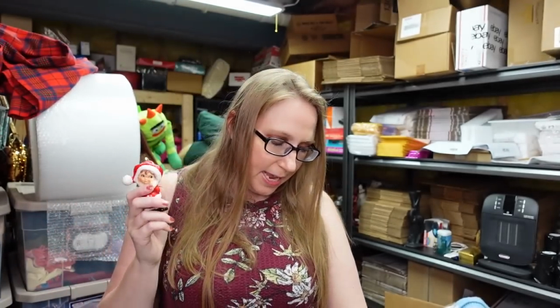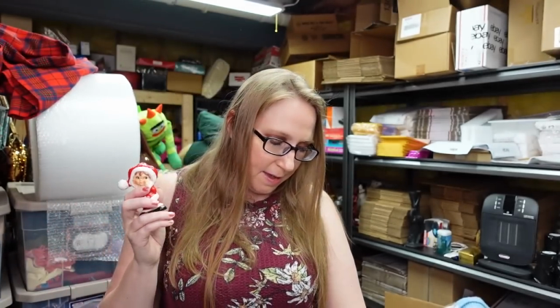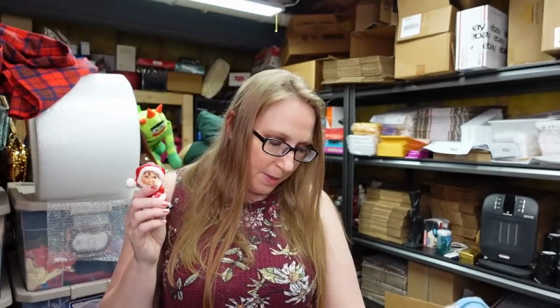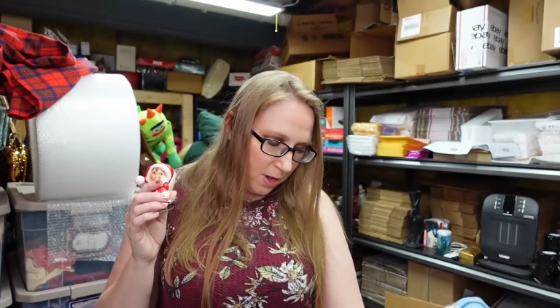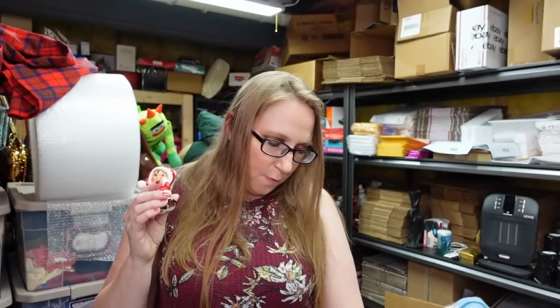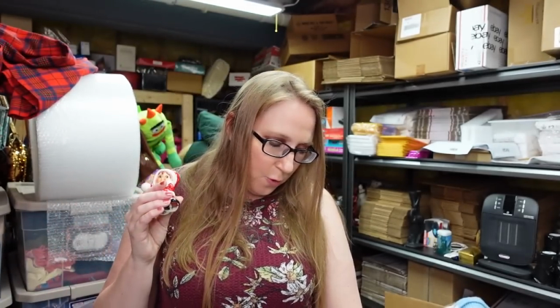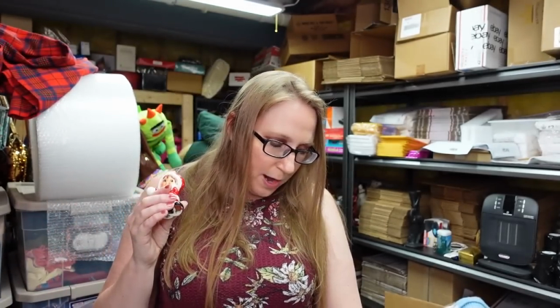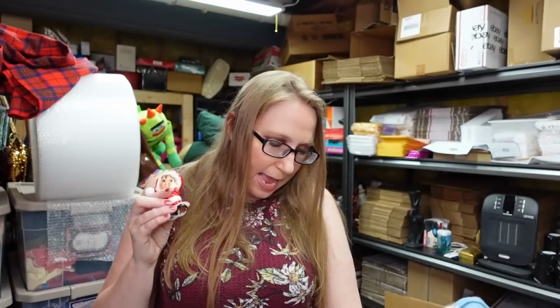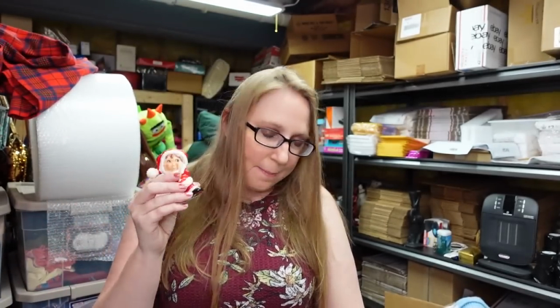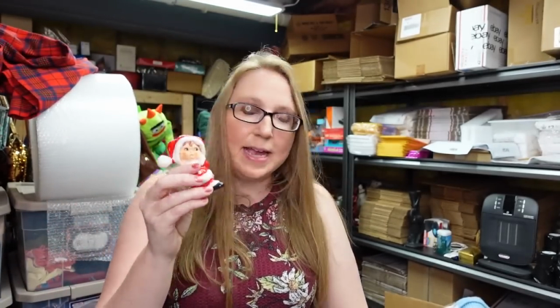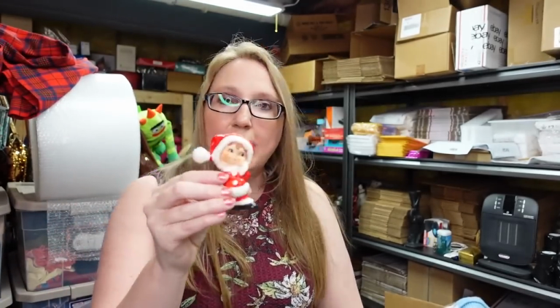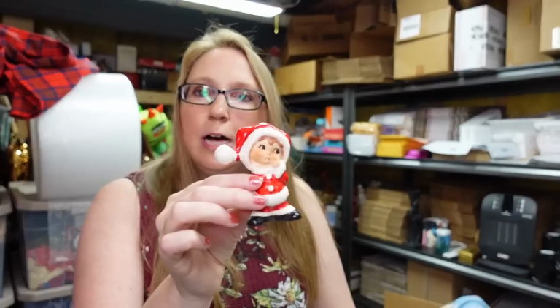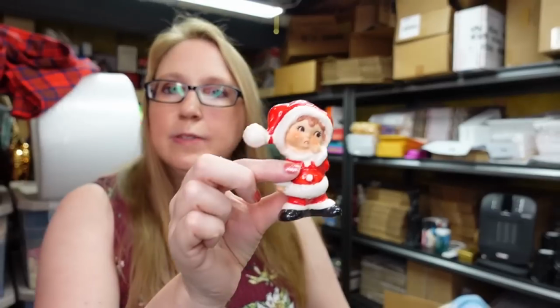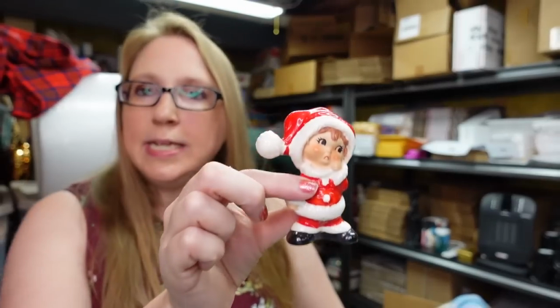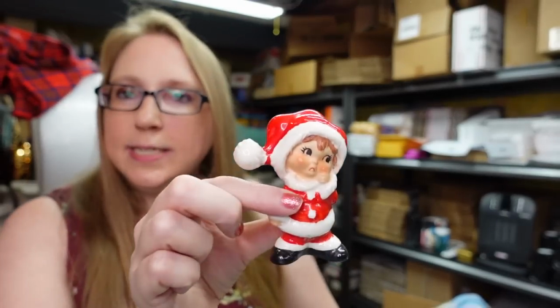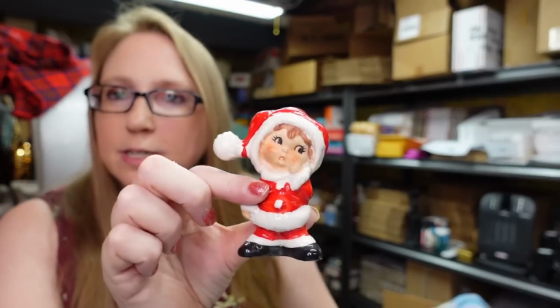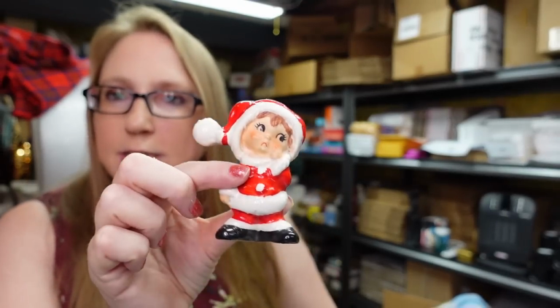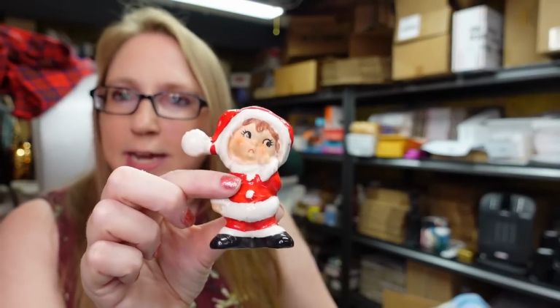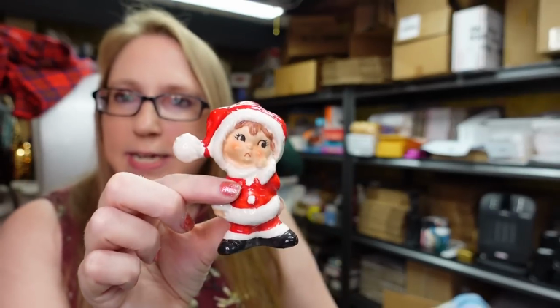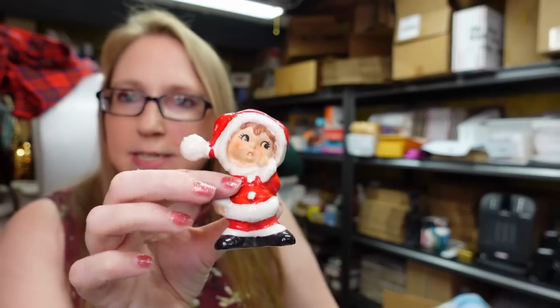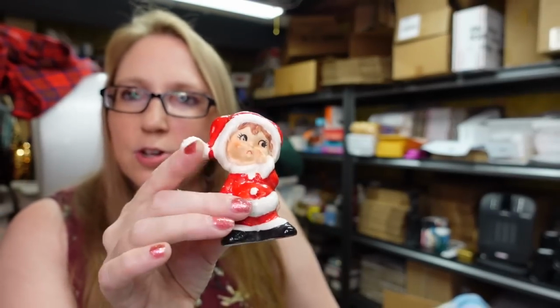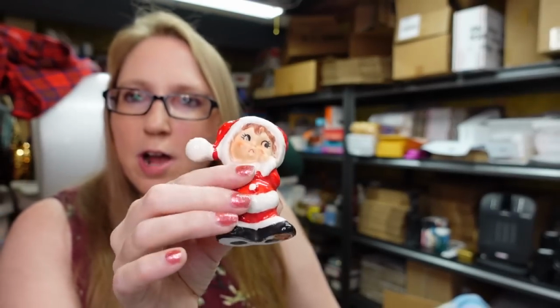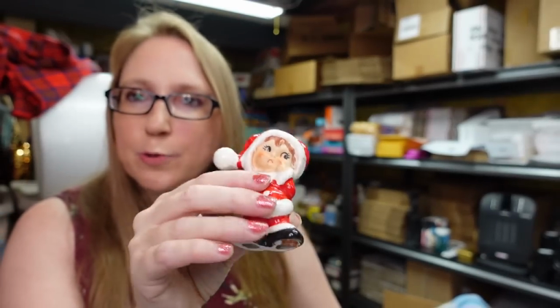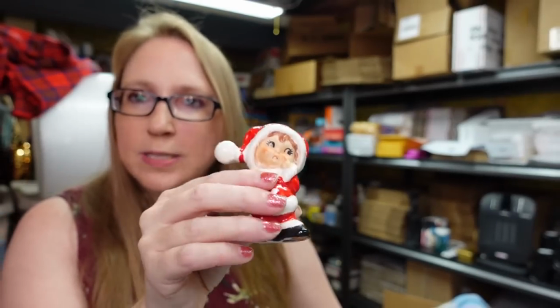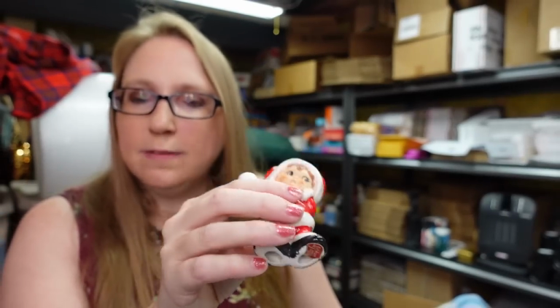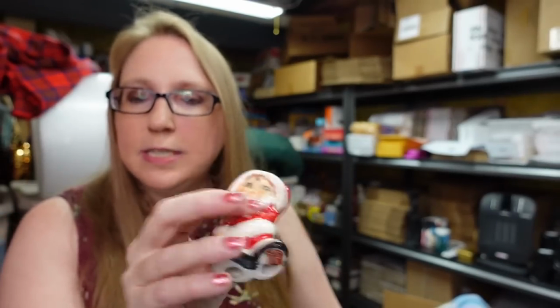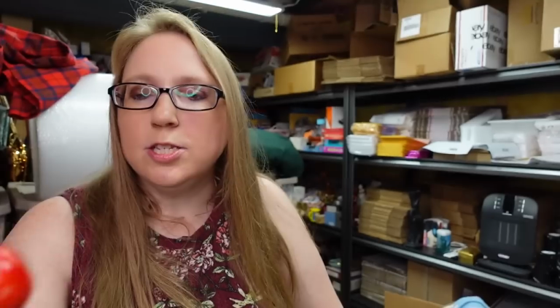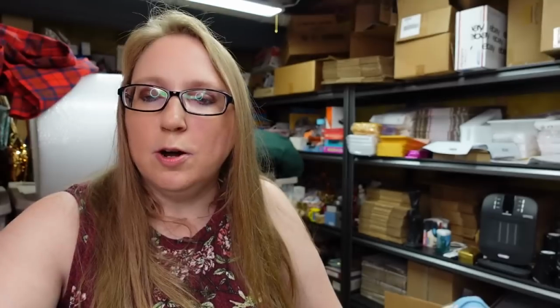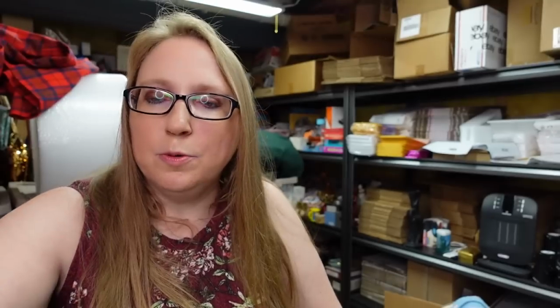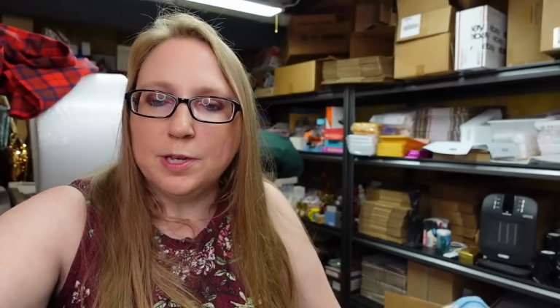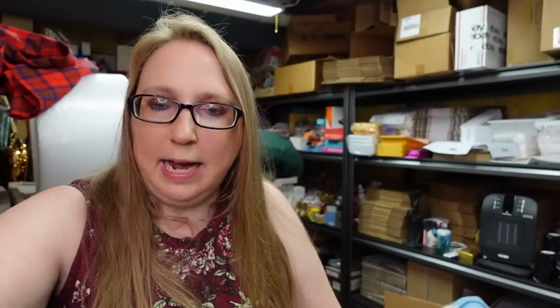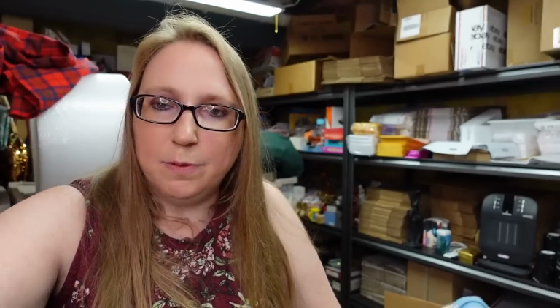I also have this little Lefton Christmas tree shaped trinket box with a red cardinal on it, still with its Lefton sticker. Listed as a buy-it-now for $9.99. Also from the same flat — a little Lefton Santa boy figurine, a little boy dressed in Santa's suit, still has a sticker. Listed as a buy-it-now for $19.99.